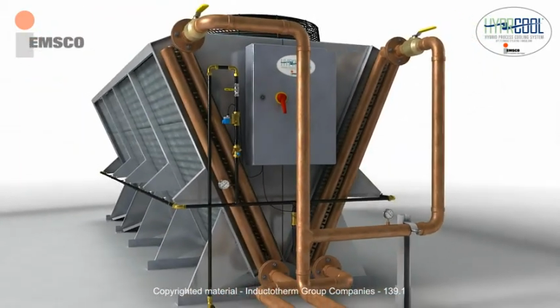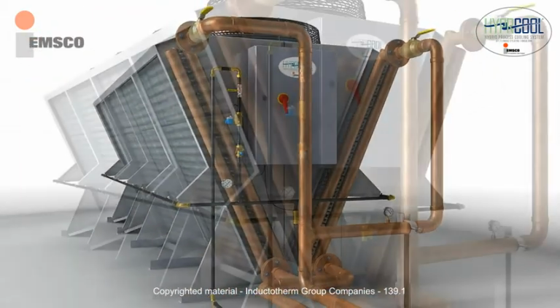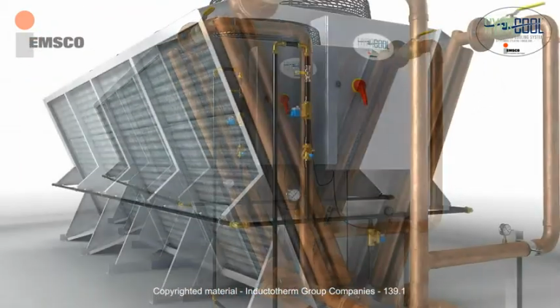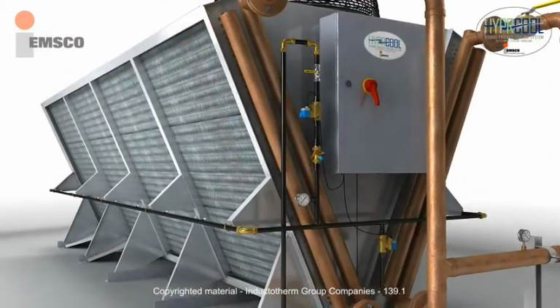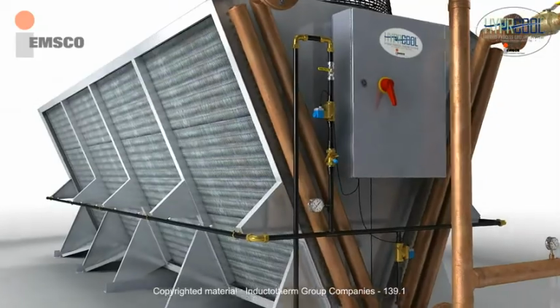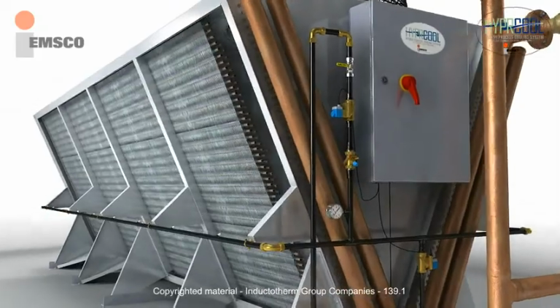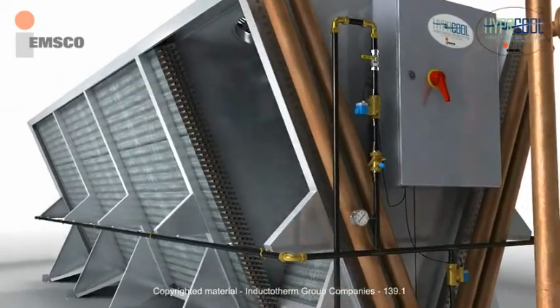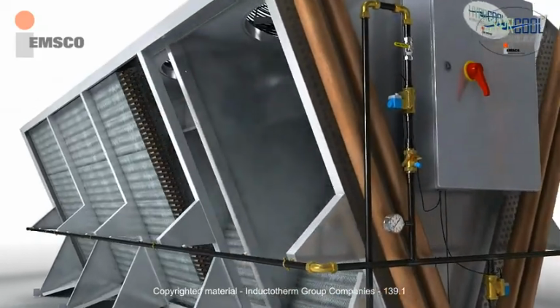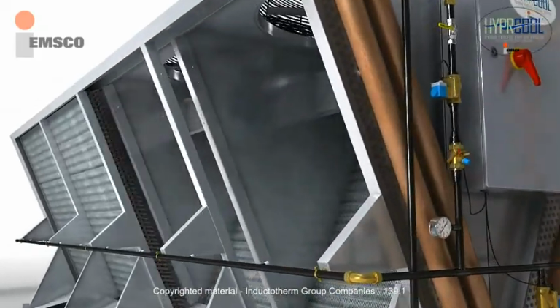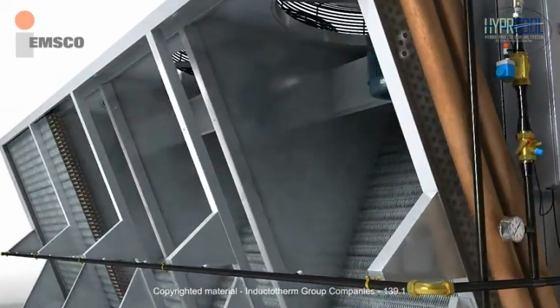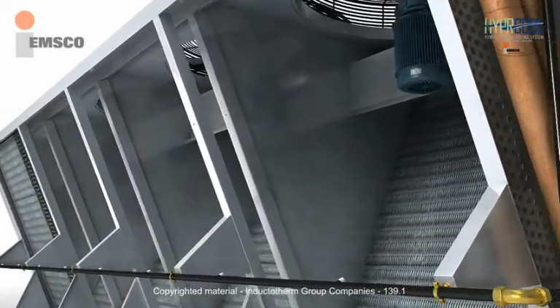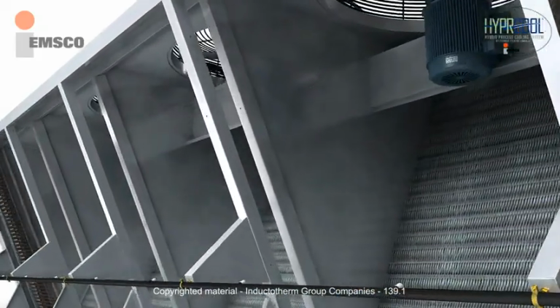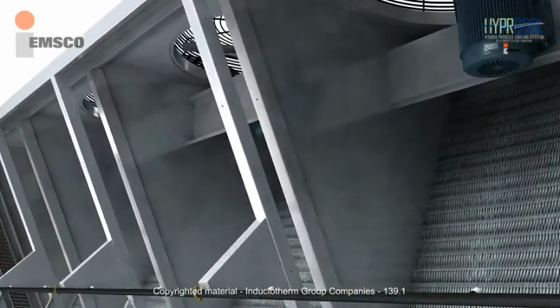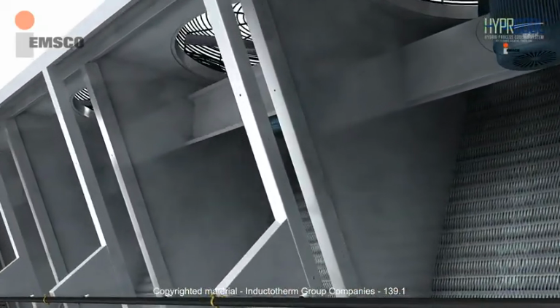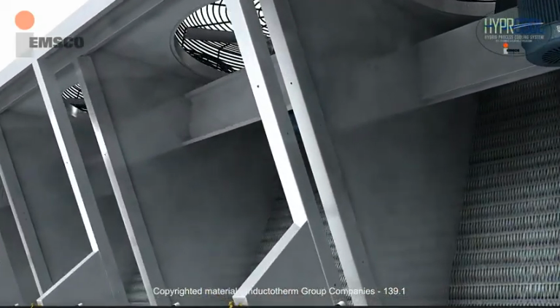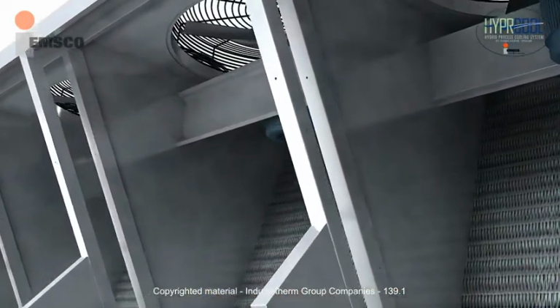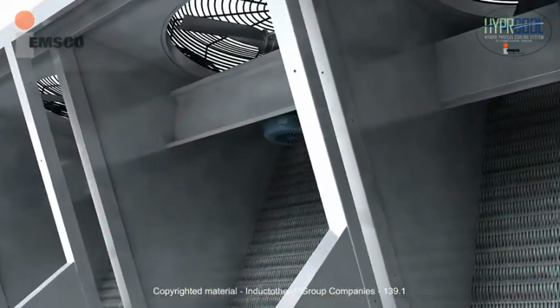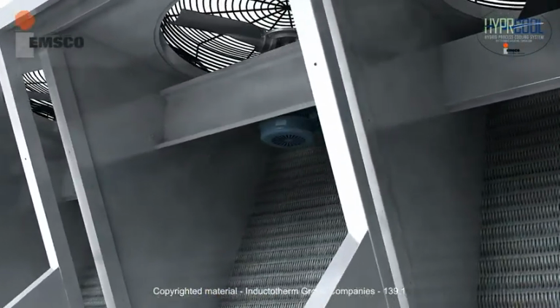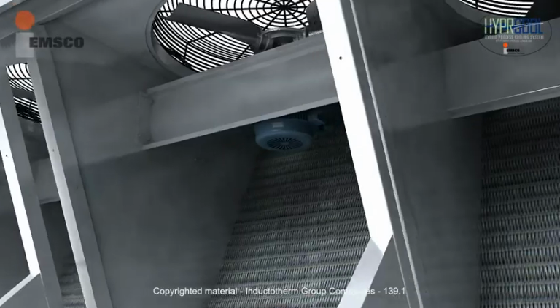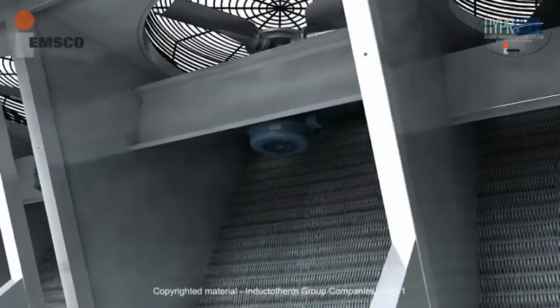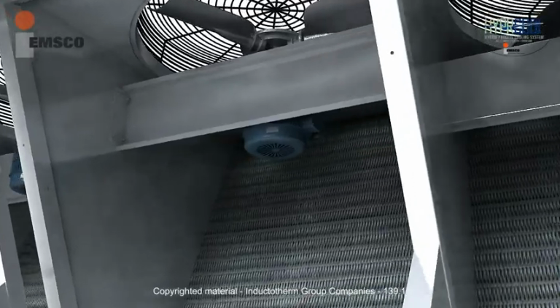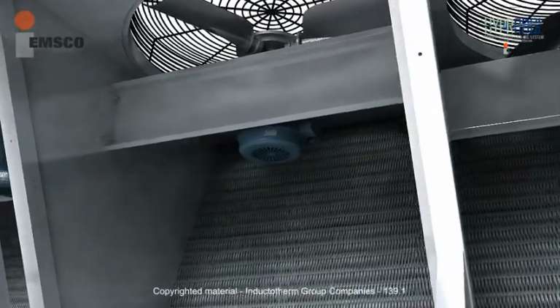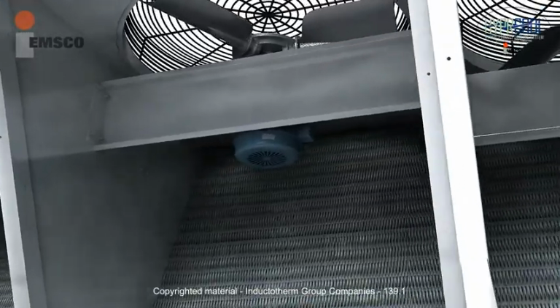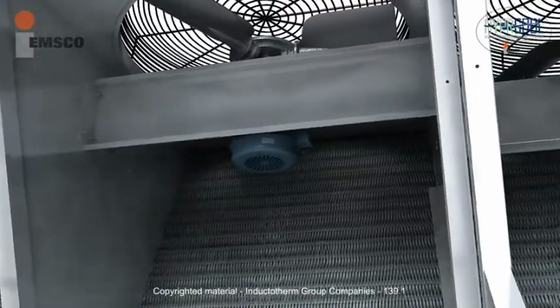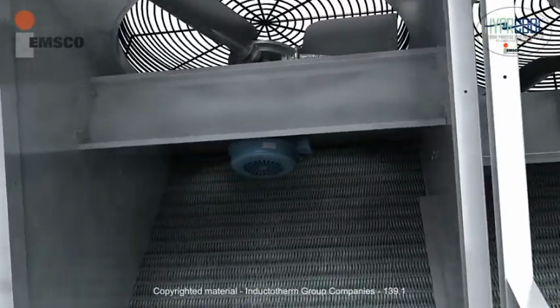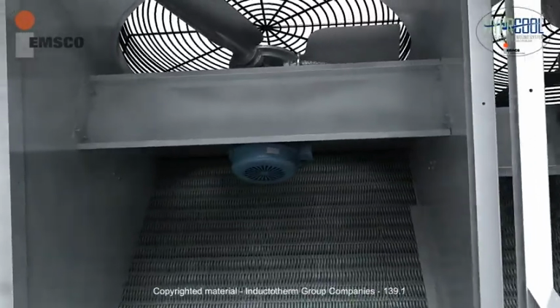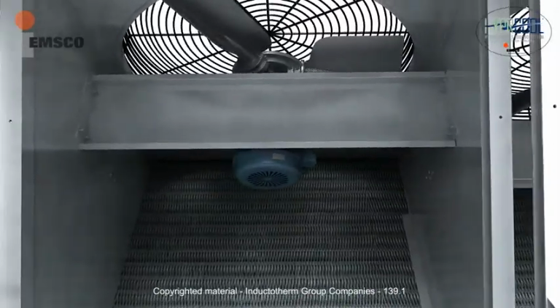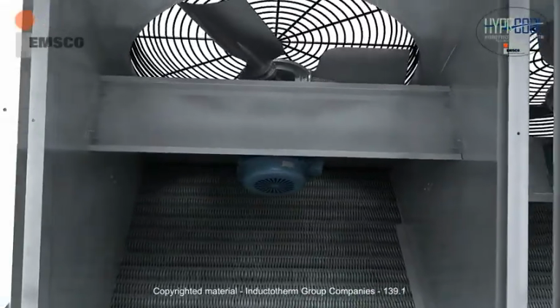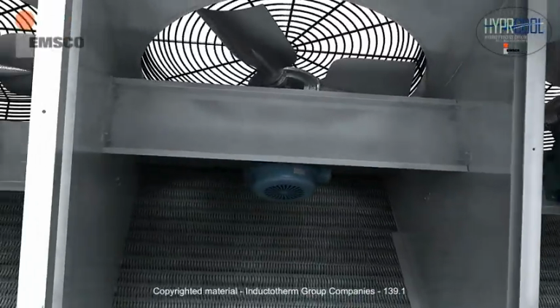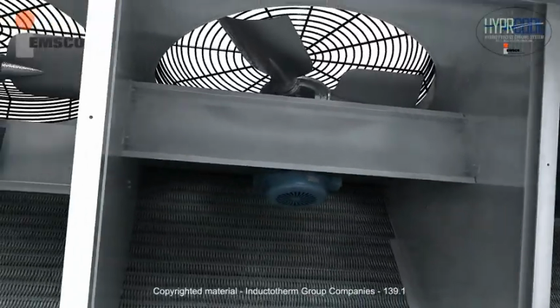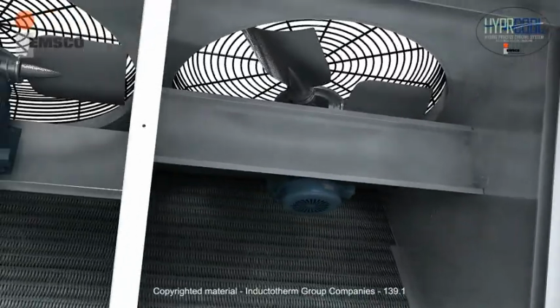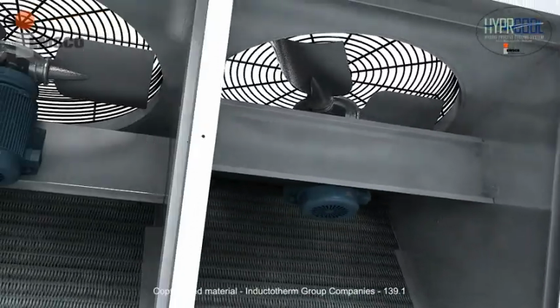Located in the control panel are the fan cycle temperature control, main circuit breaker, control circuit breaker, anti-condensation heater, and temperature controller step thermostat.